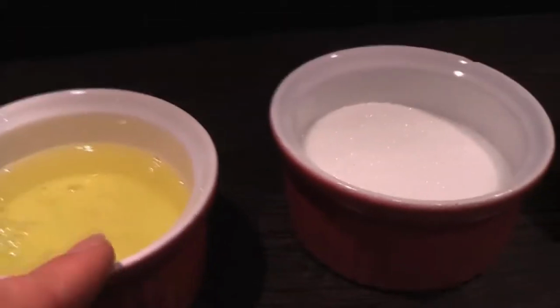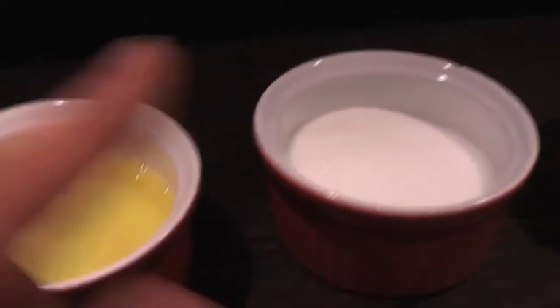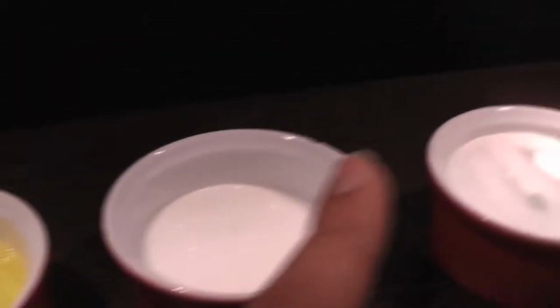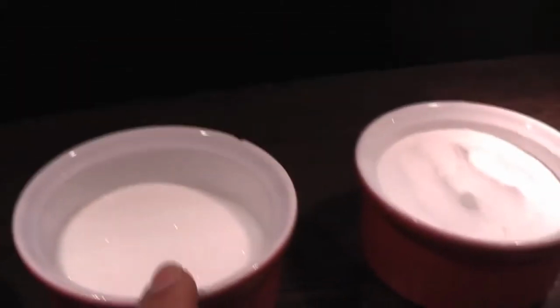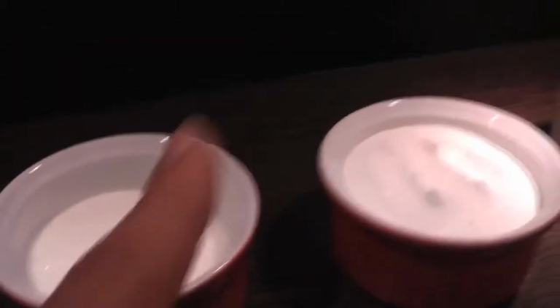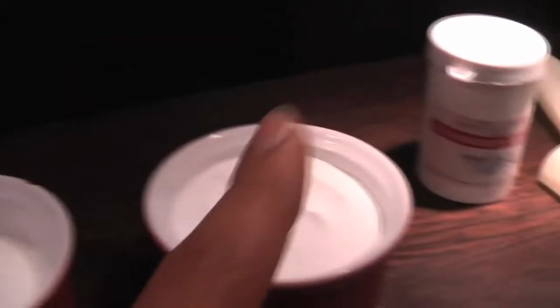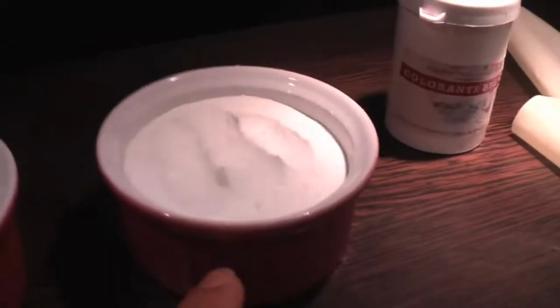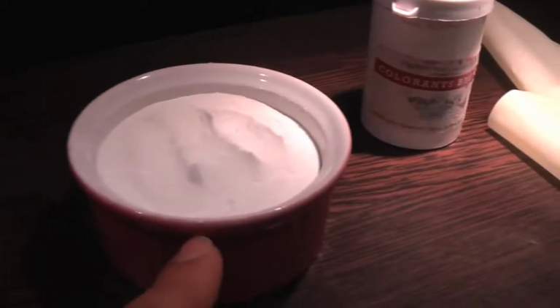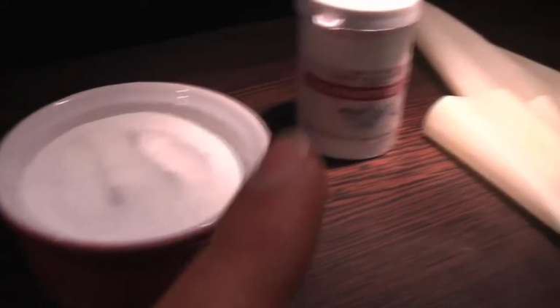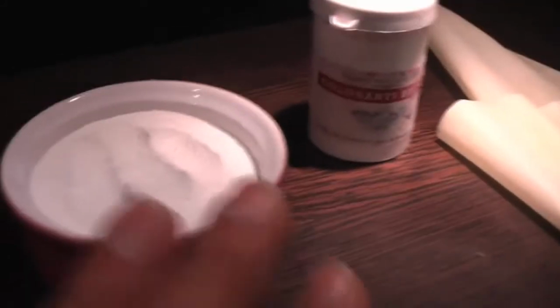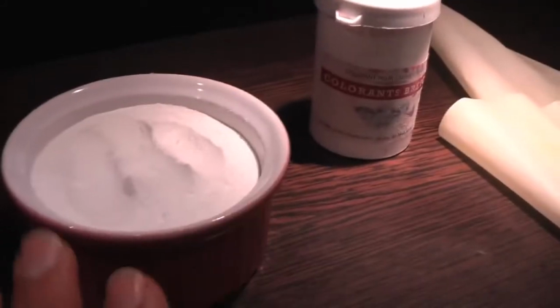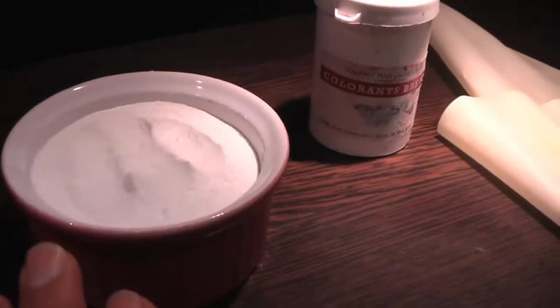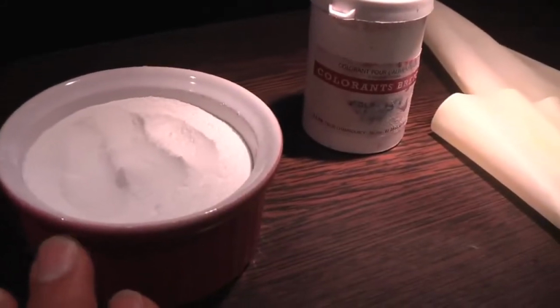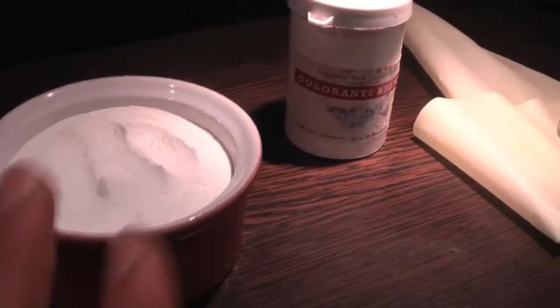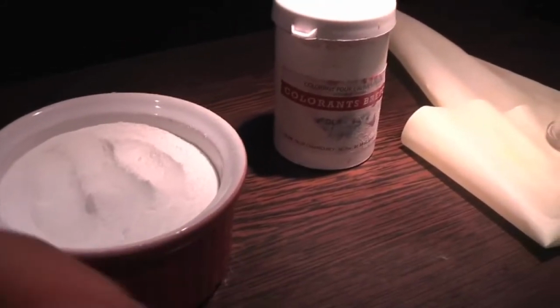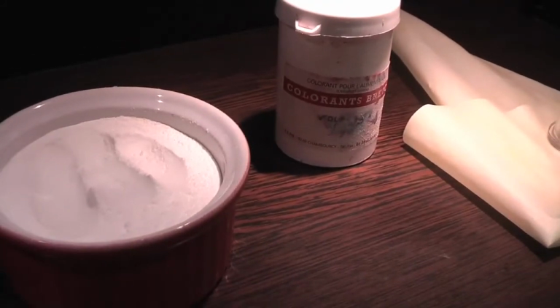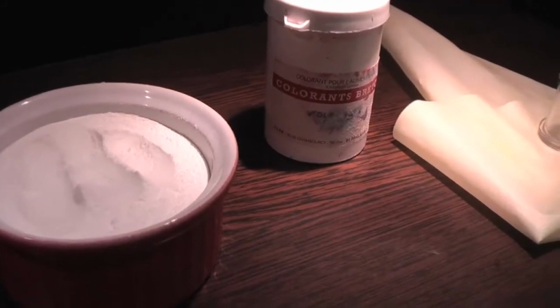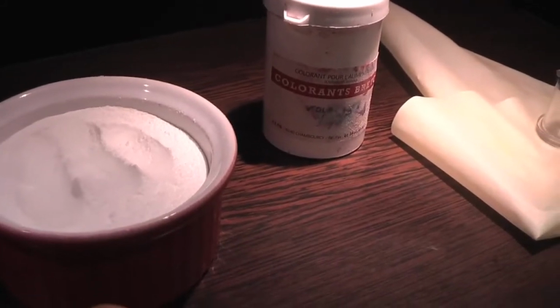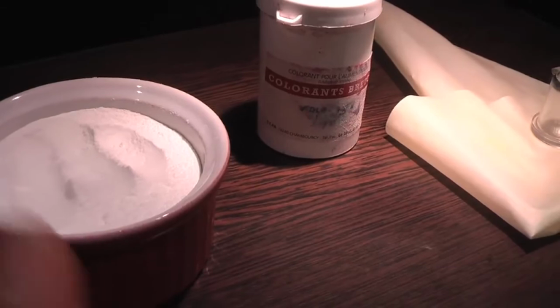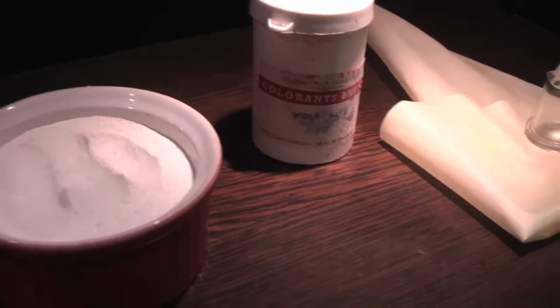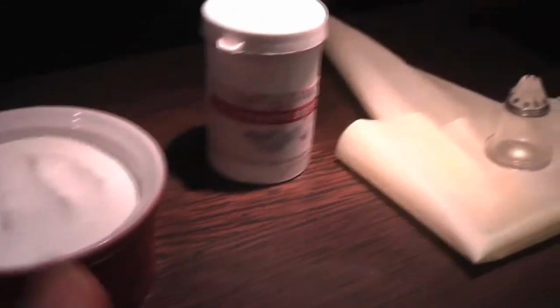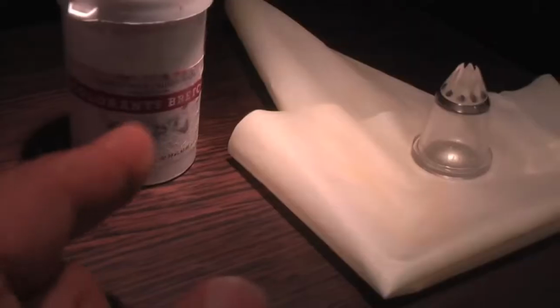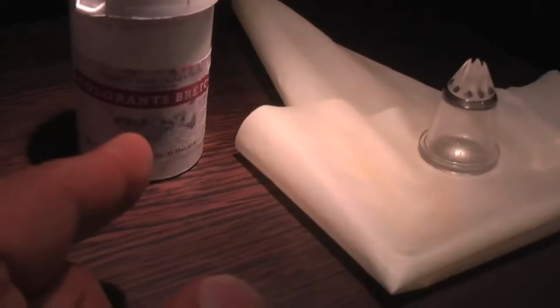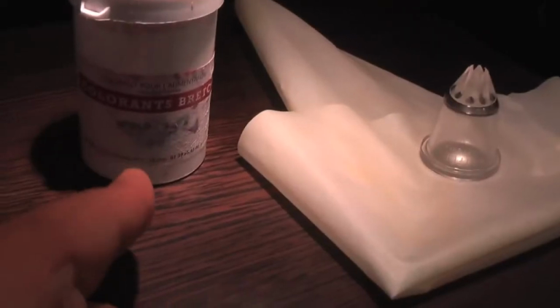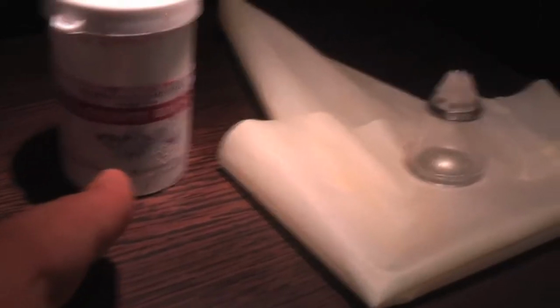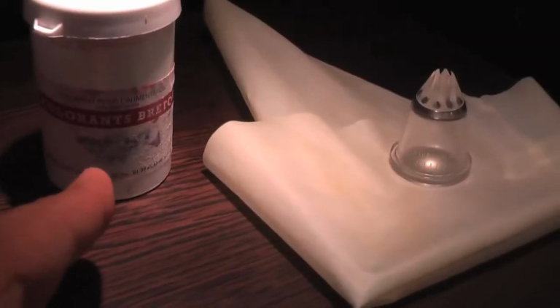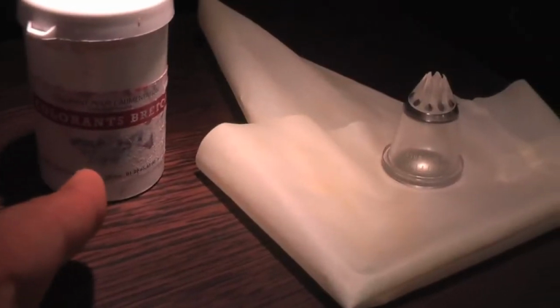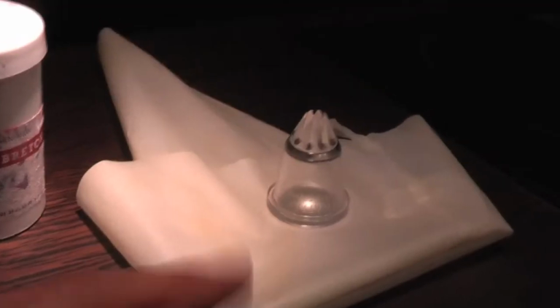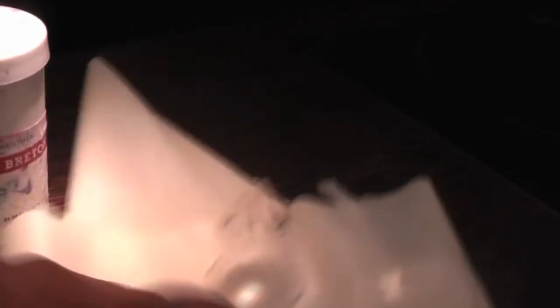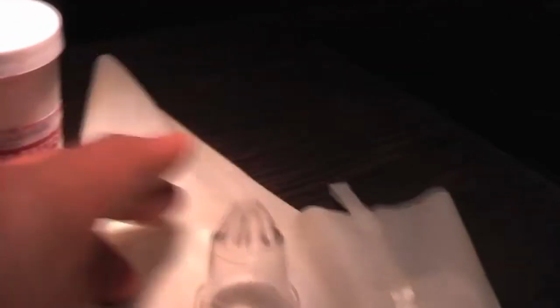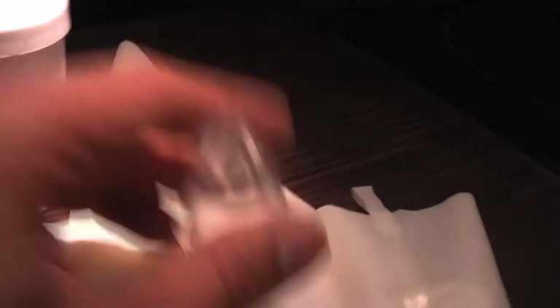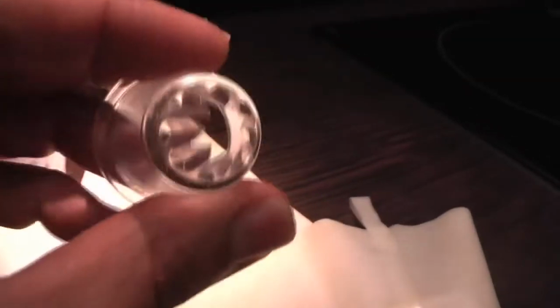You will need 100 grams of egg whites, 100 grams of caster sugar, and 100 grams of icing sugar. You can add any color or essence you want, and you will need a piping bag.